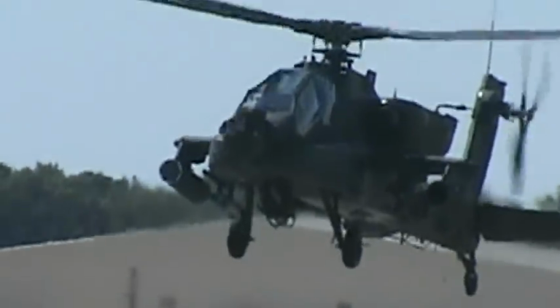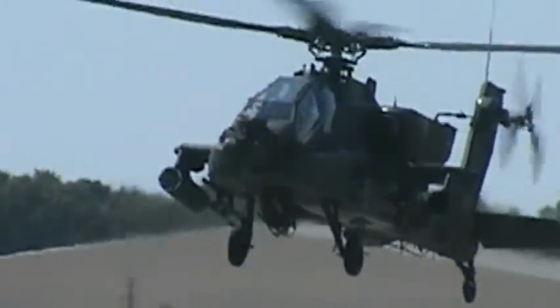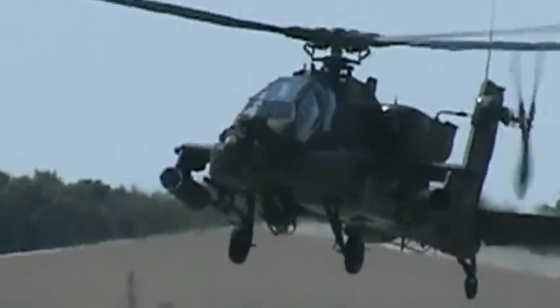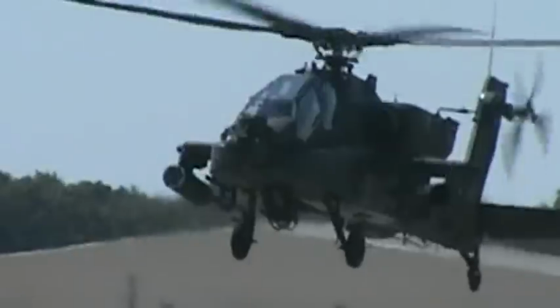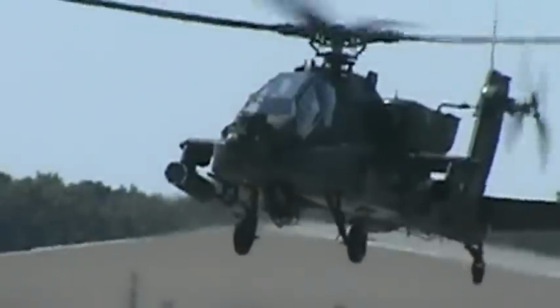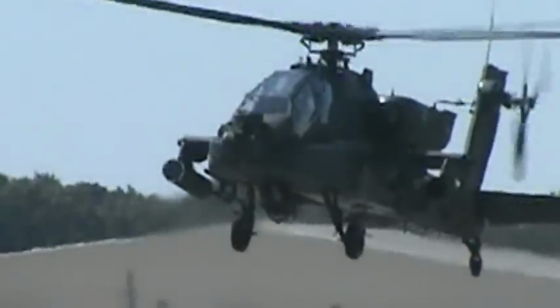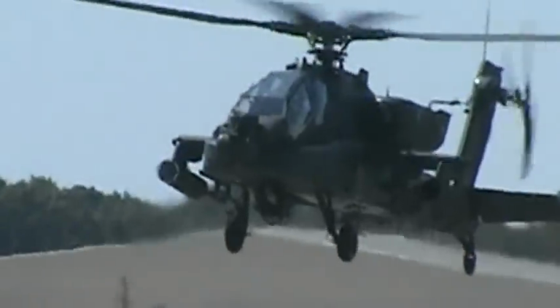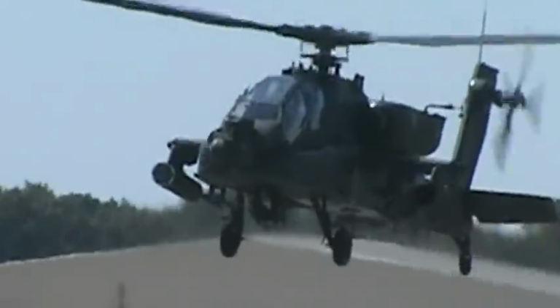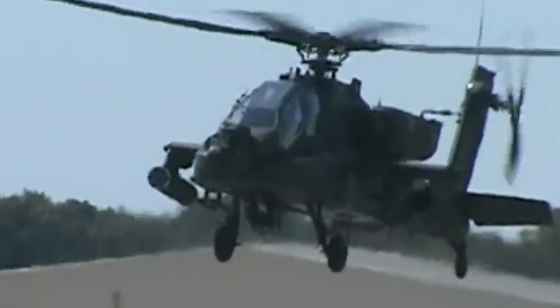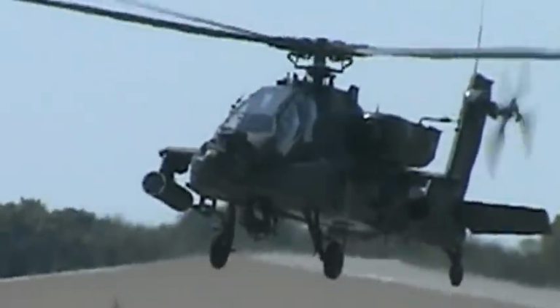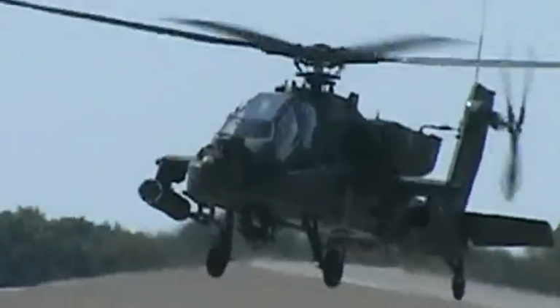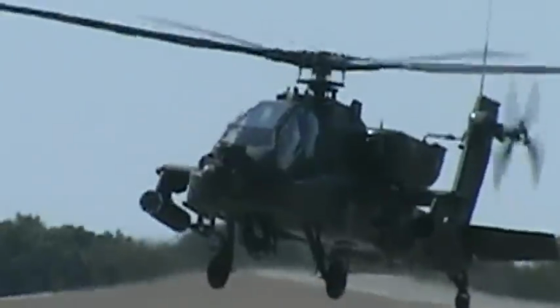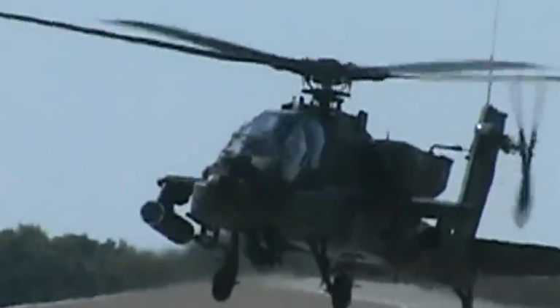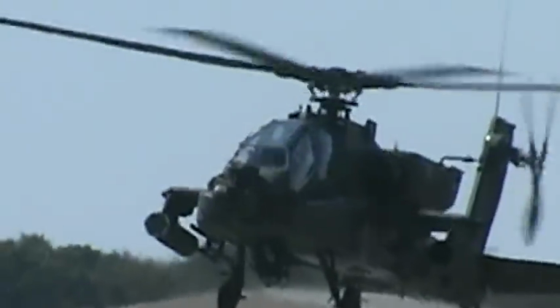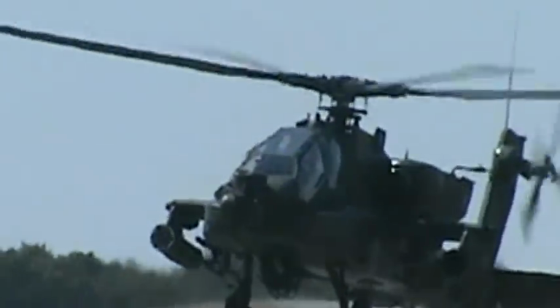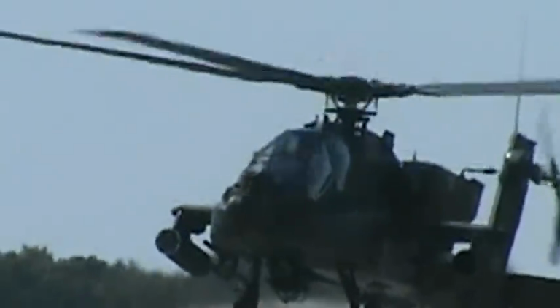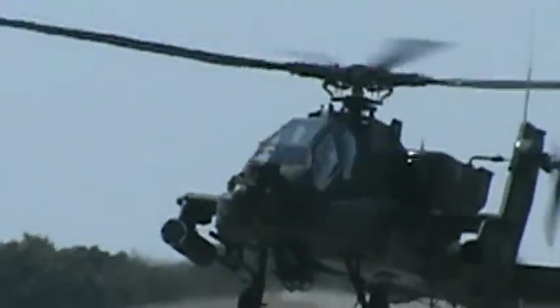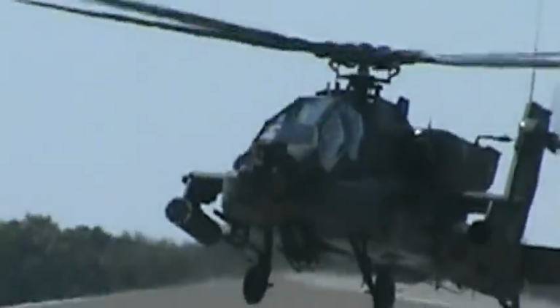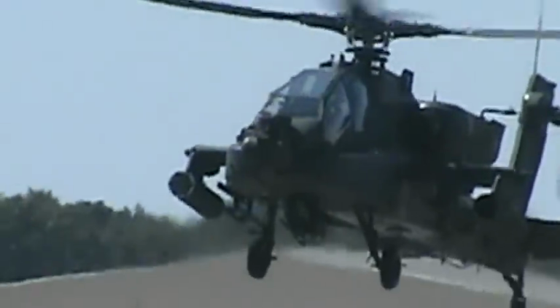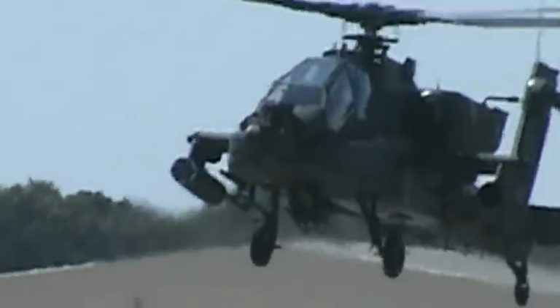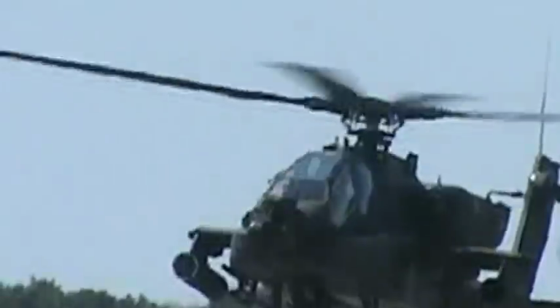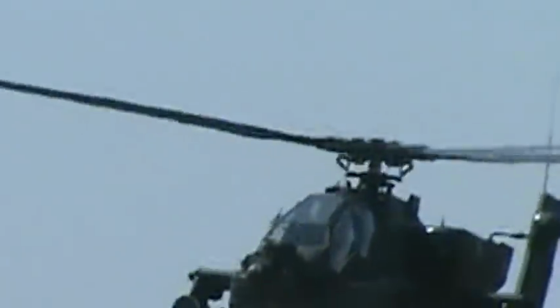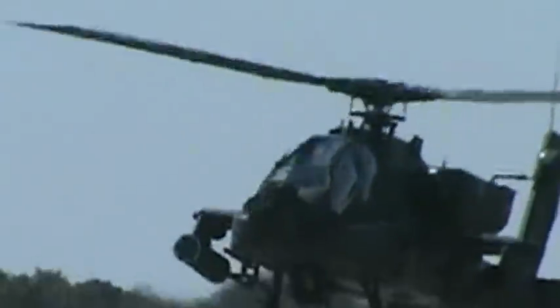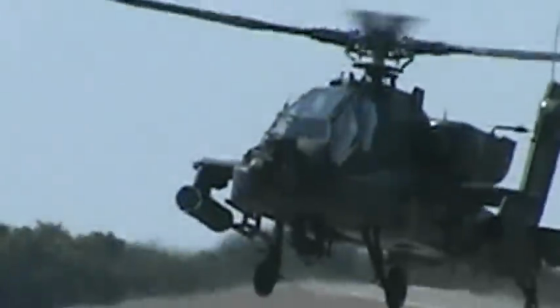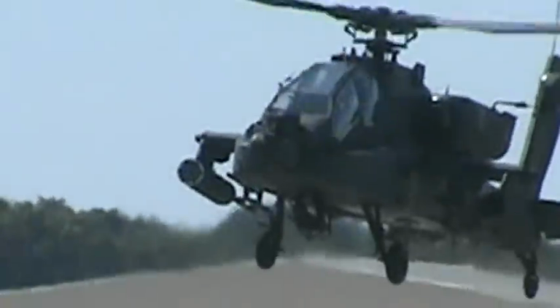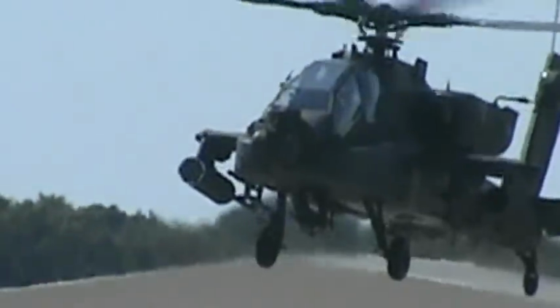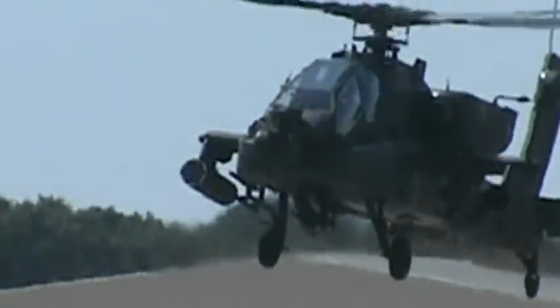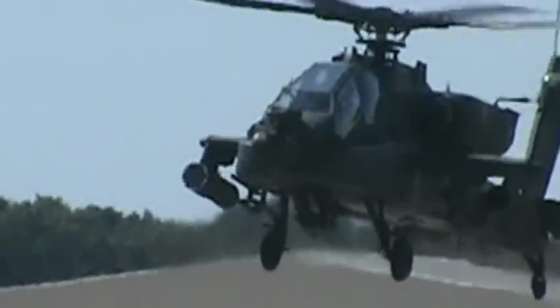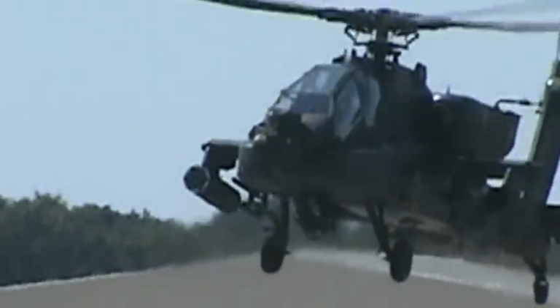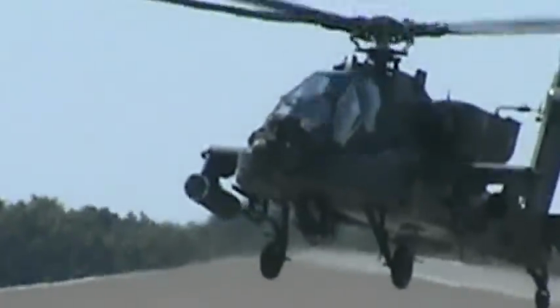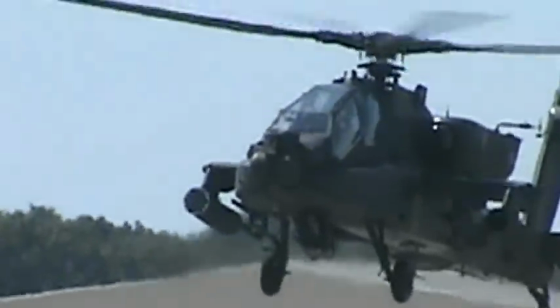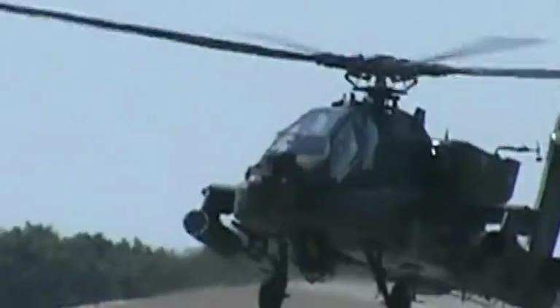The aircraft for today's Apache in front of you consists of pilot-in-command CW-3 Randy Huff from Lawton, Oklahoma, and co-pilot gunner Captain Ty Huffman from Crystal River, Florida.